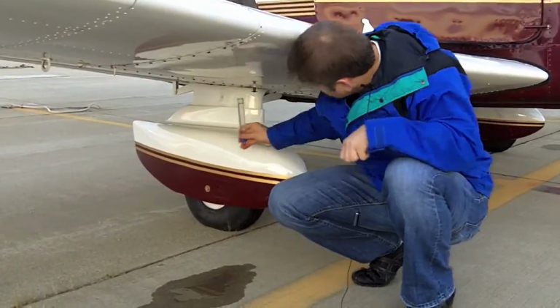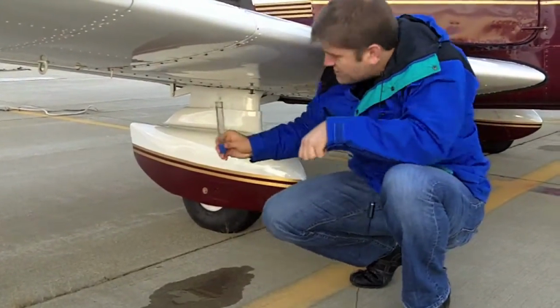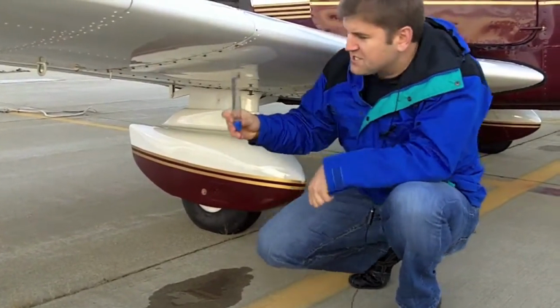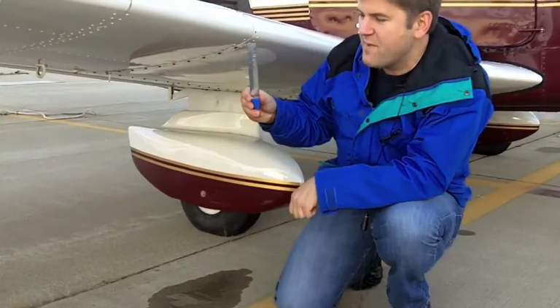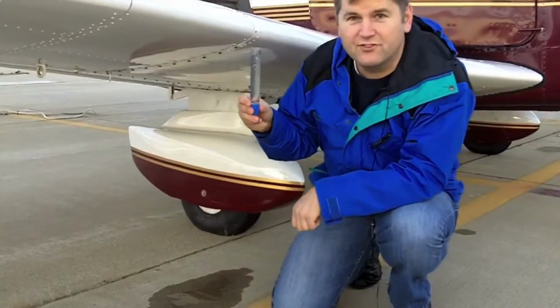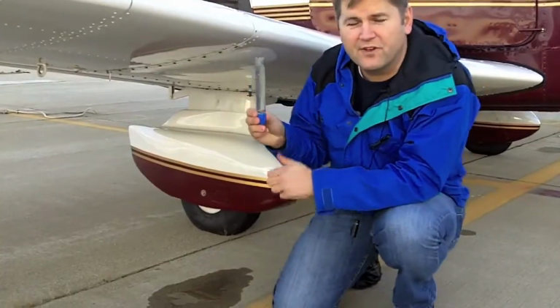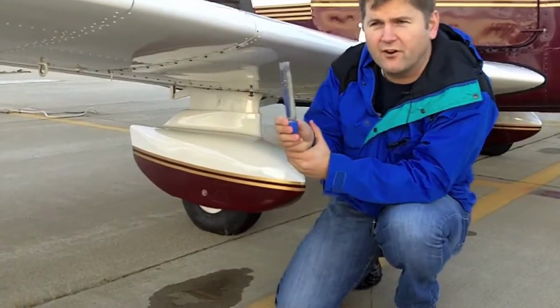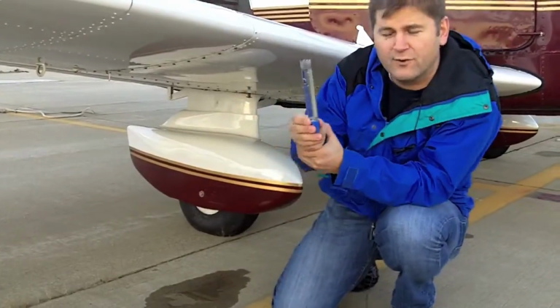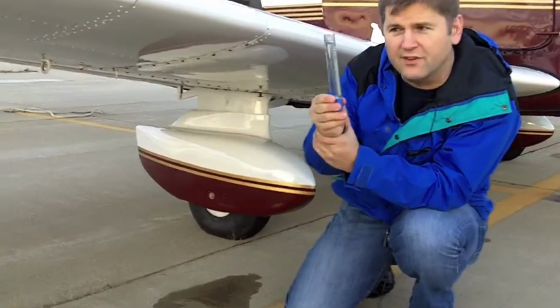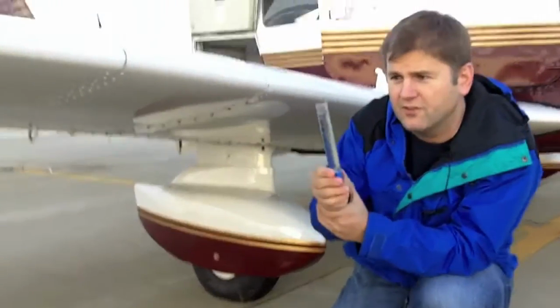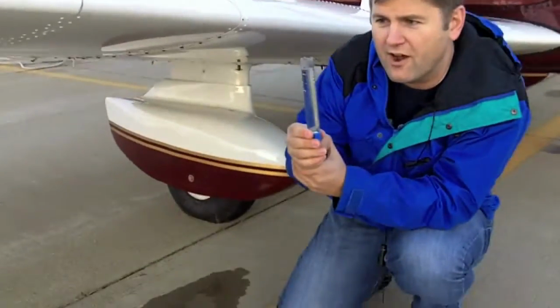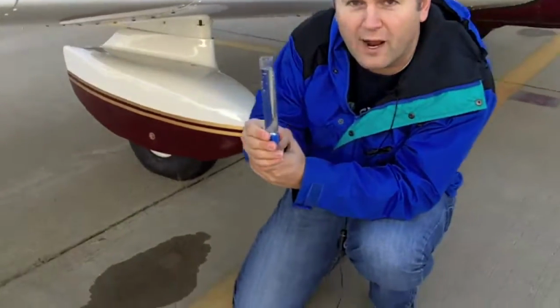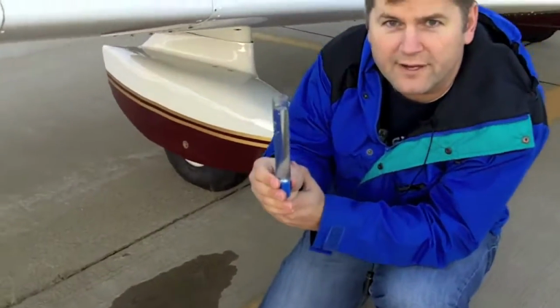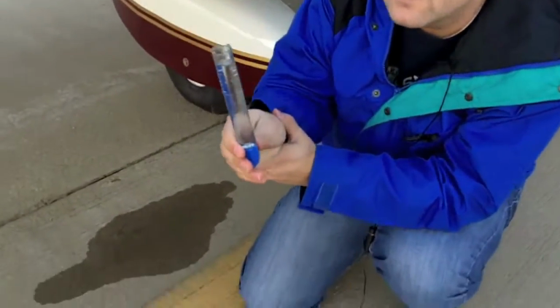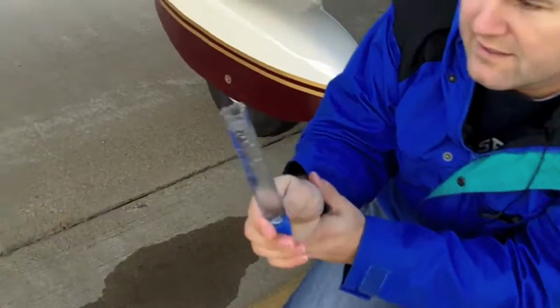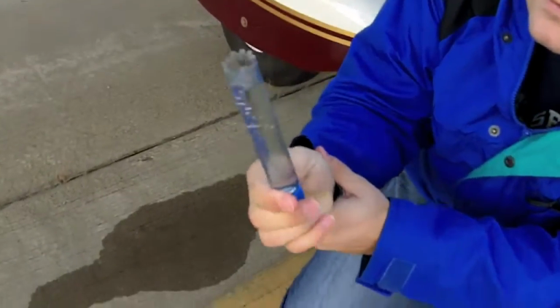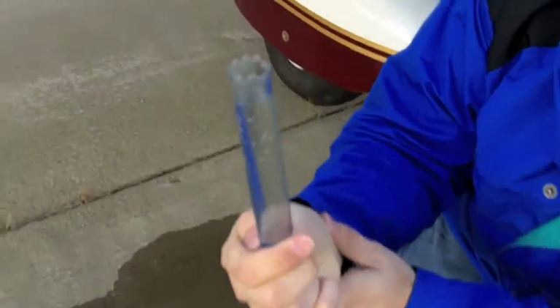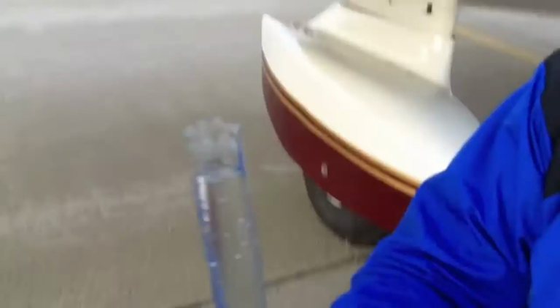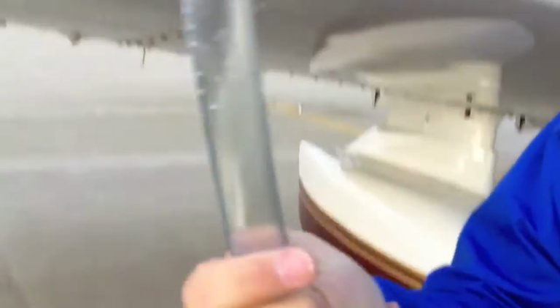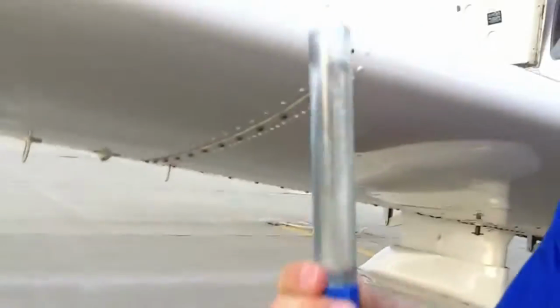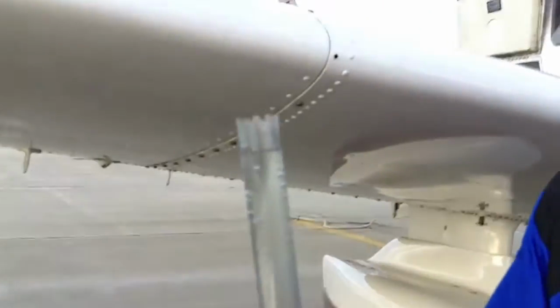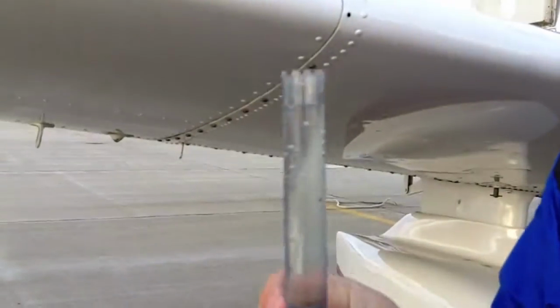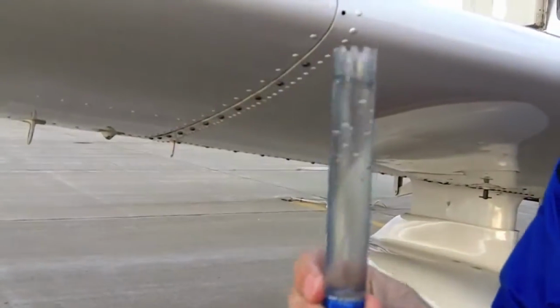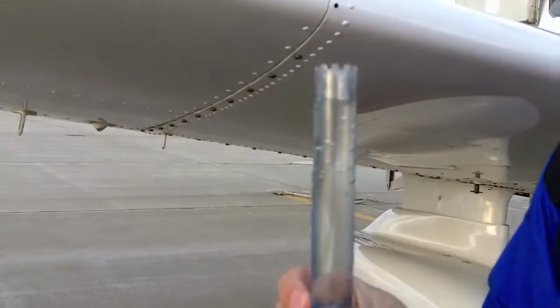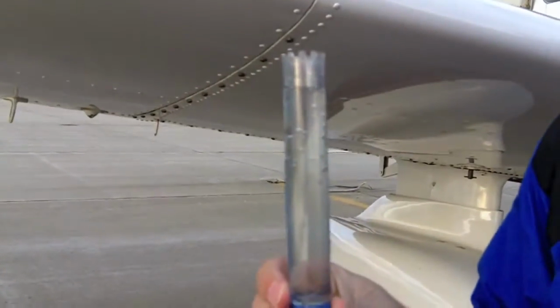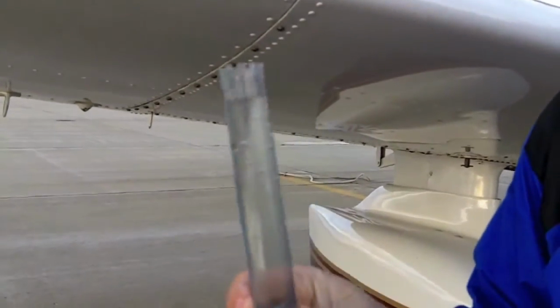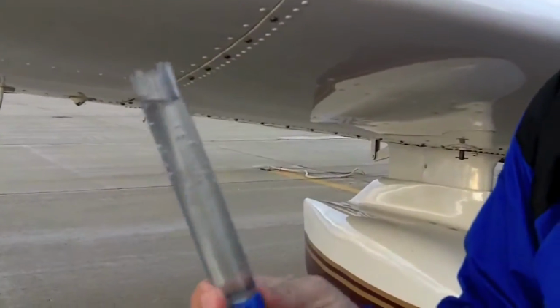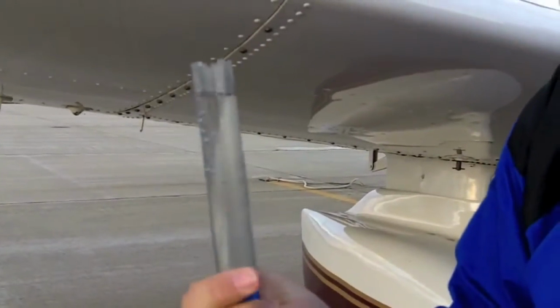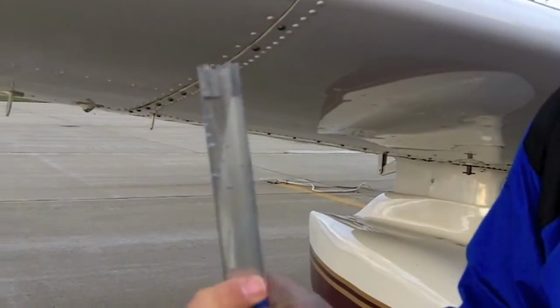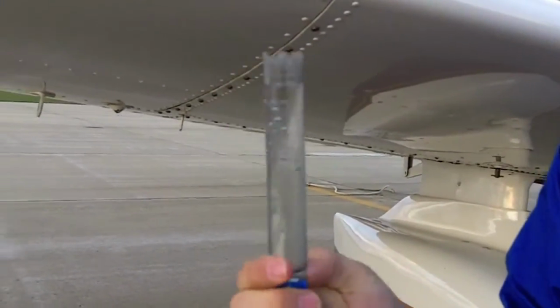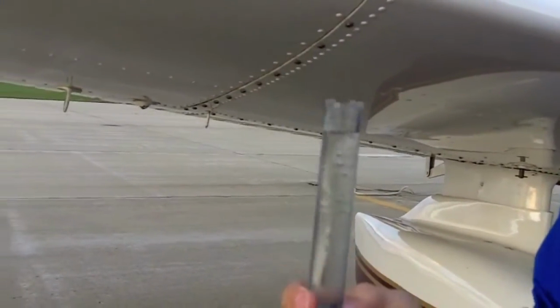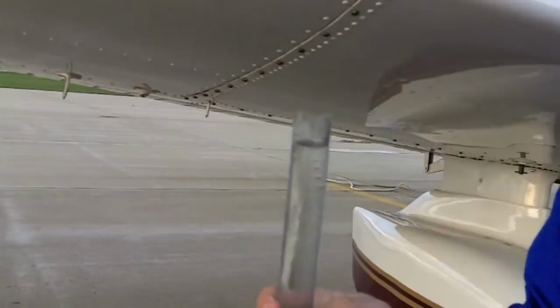This step is fundamental to pre-flighting an aircraft. Without this, the aircraft won't operate. If it does operate, then it finally consumes the water. So, this is key to safety.